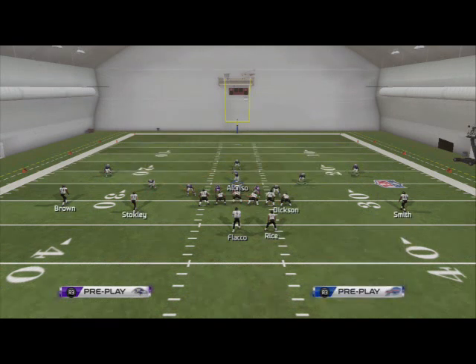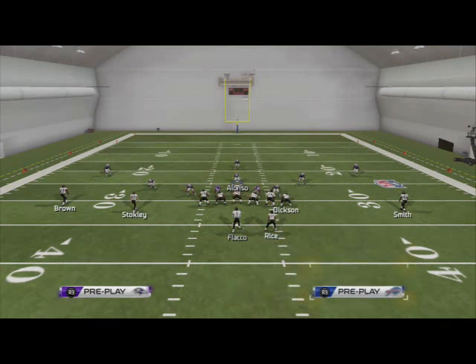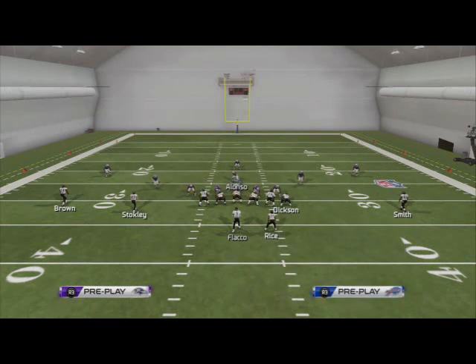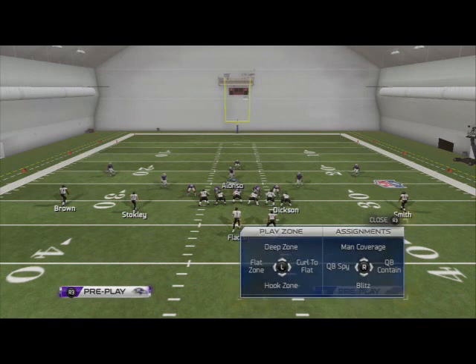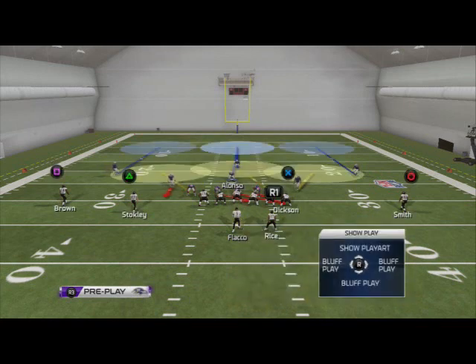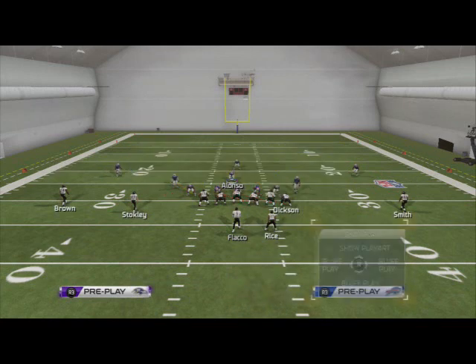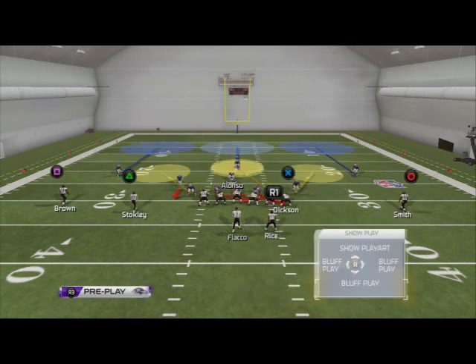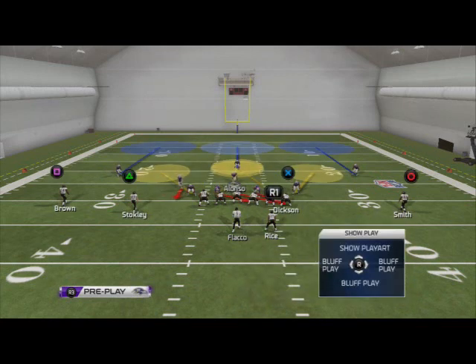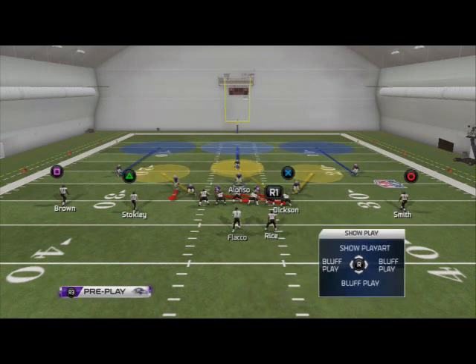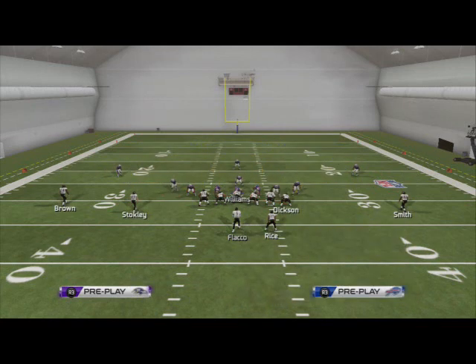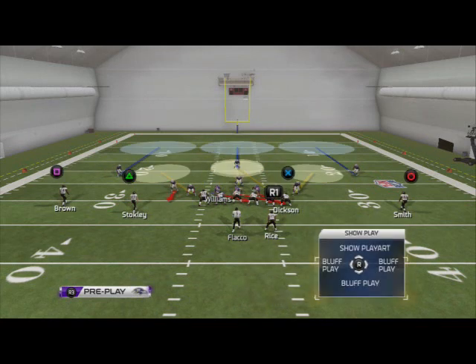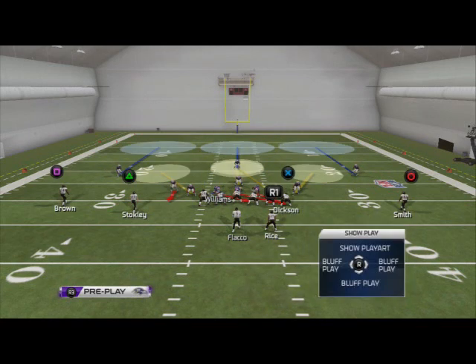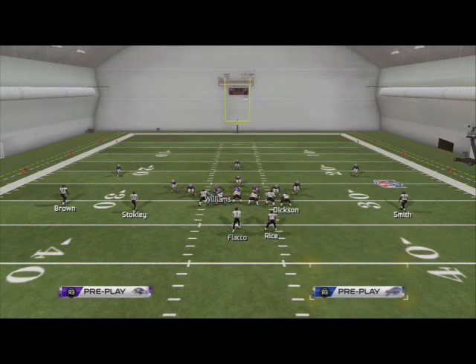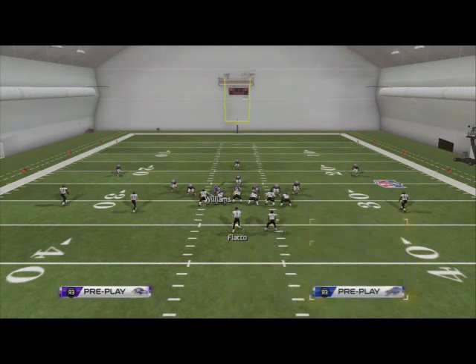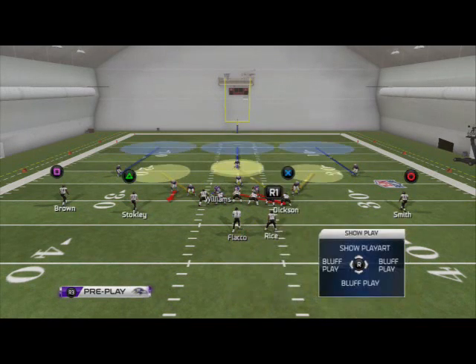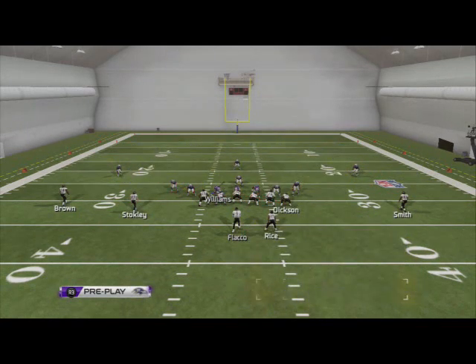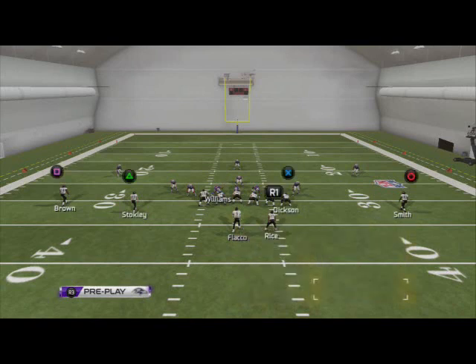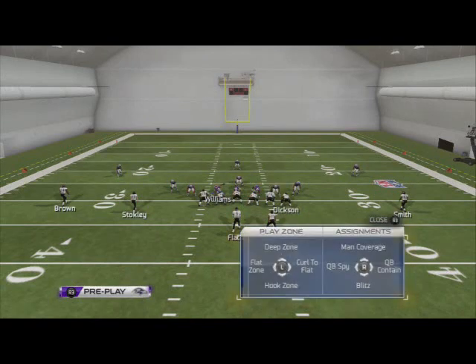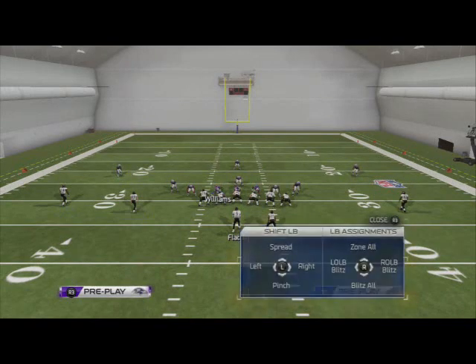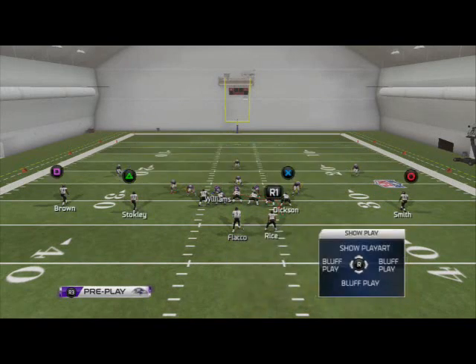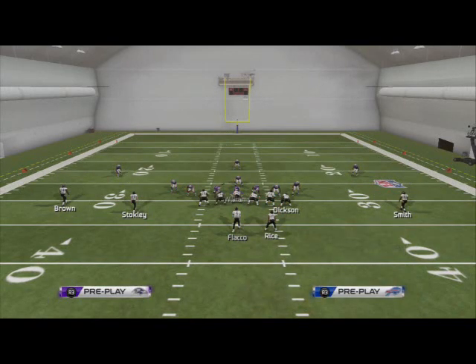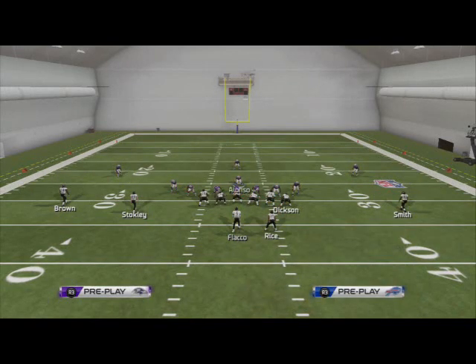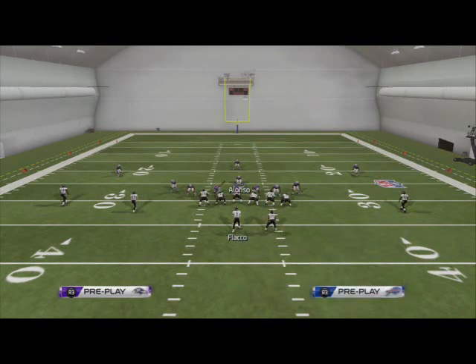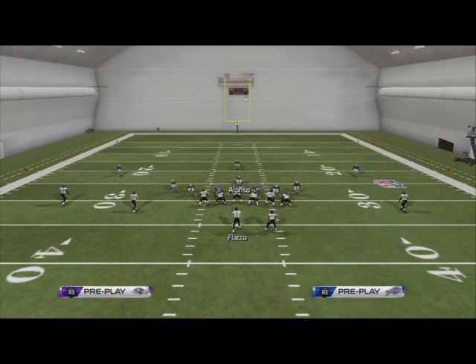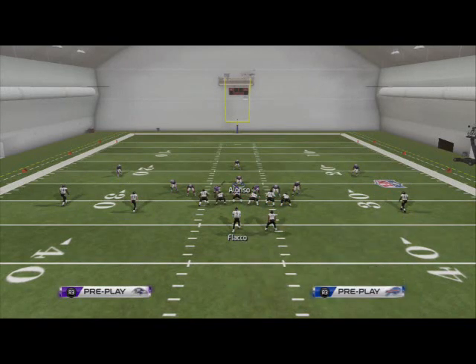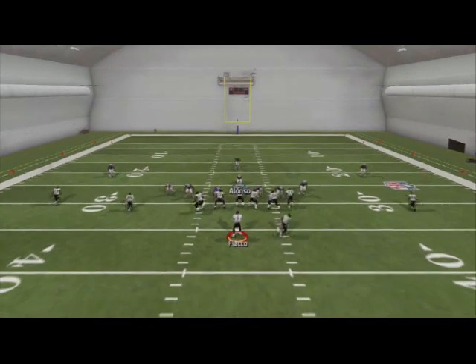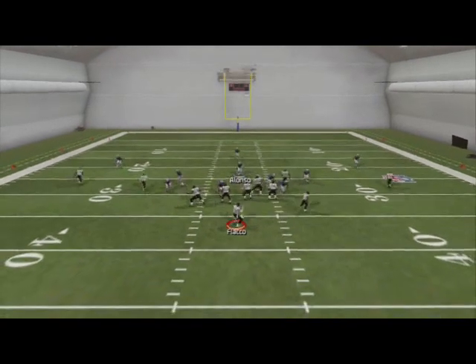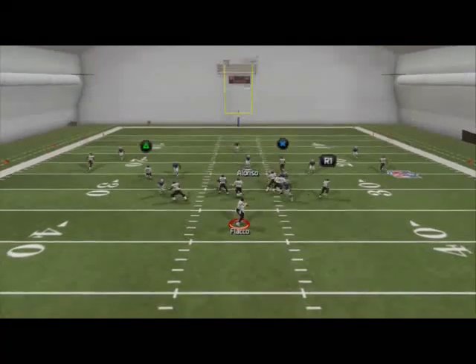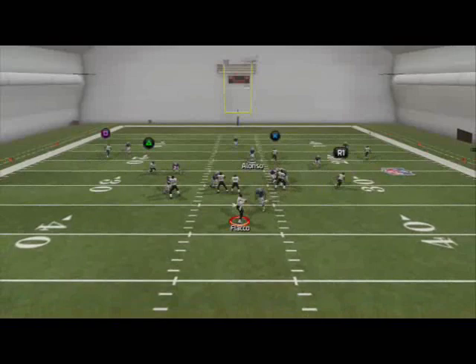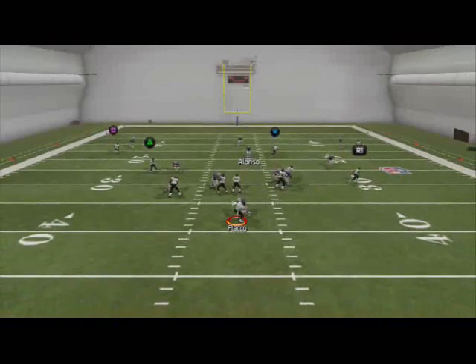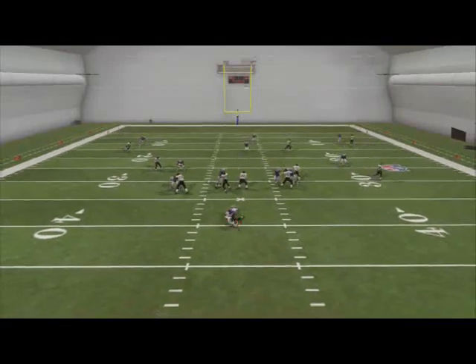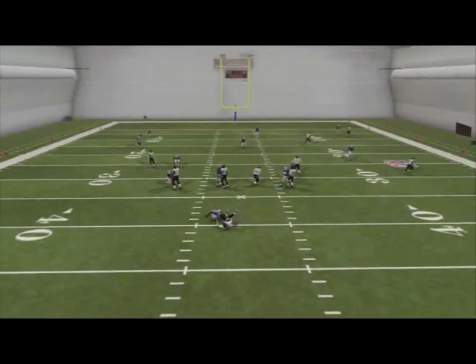Again: base align, put your middle linebacker in a zone, grab Williams and put him on a contain or re-blitz him, and then globally re-blitz your right-of-screen outside linebacker. And you're going to get right edge pressure.